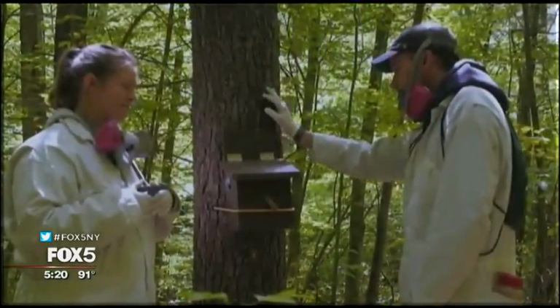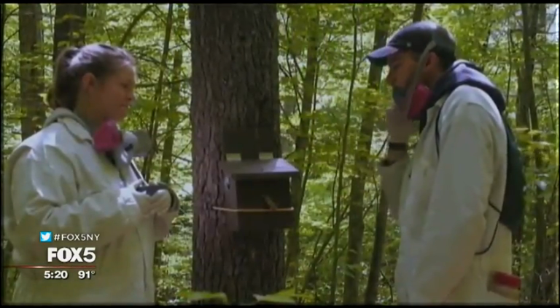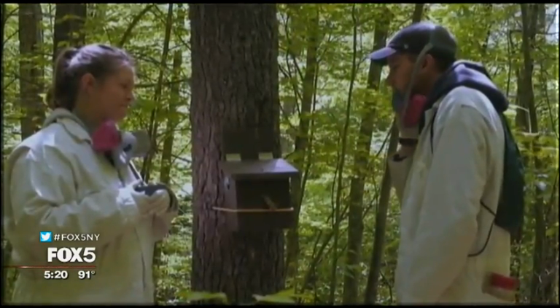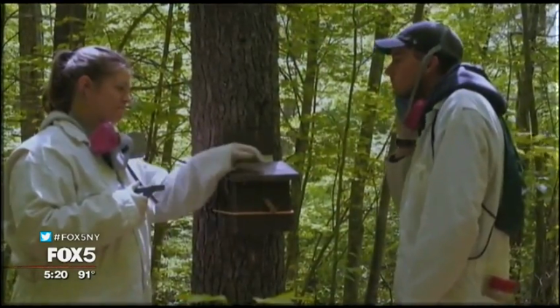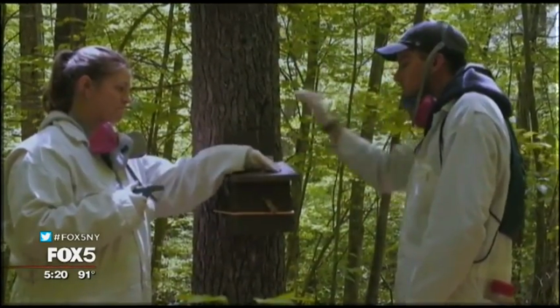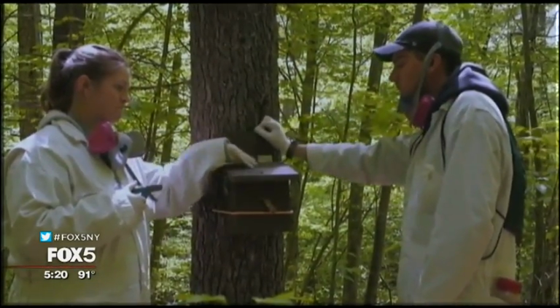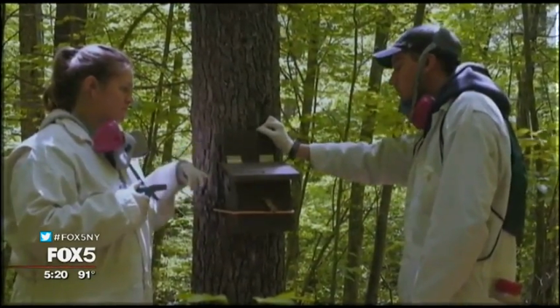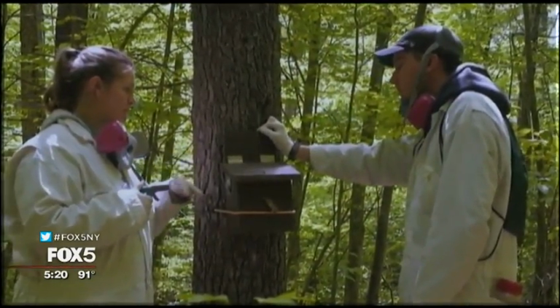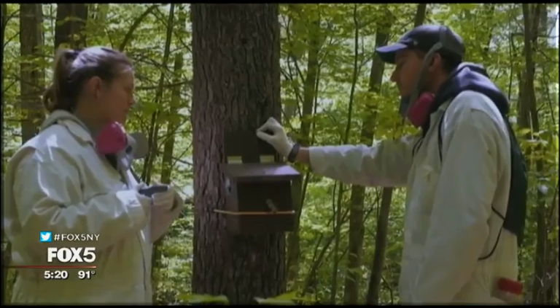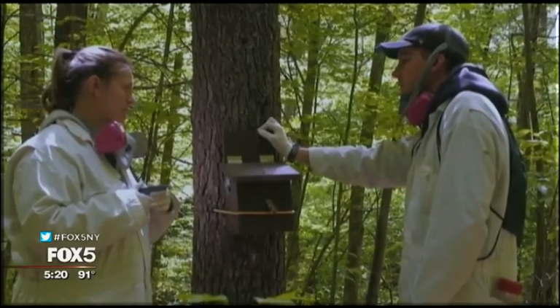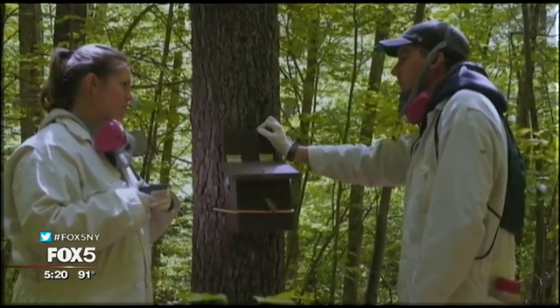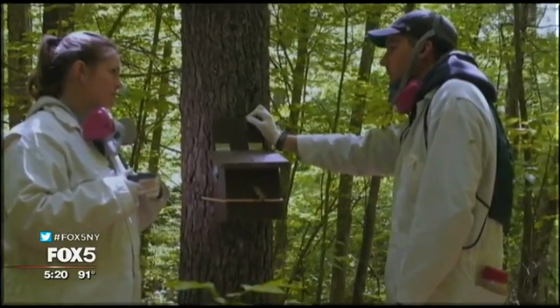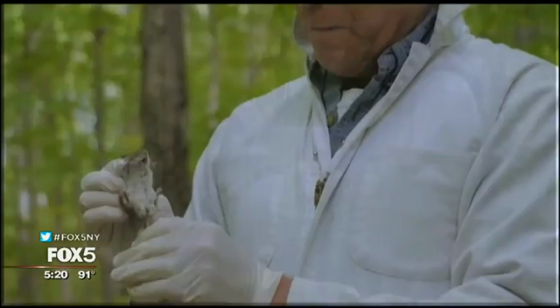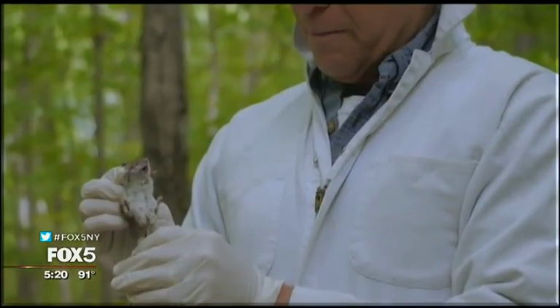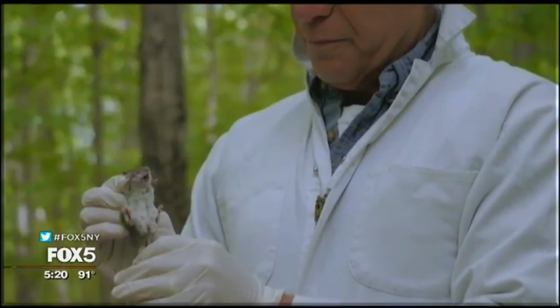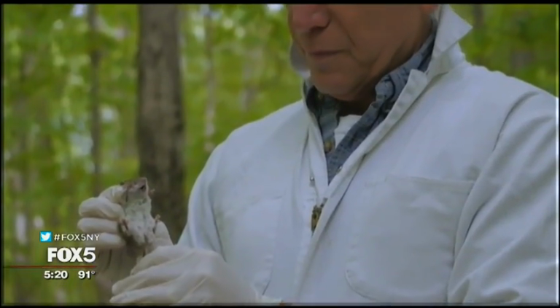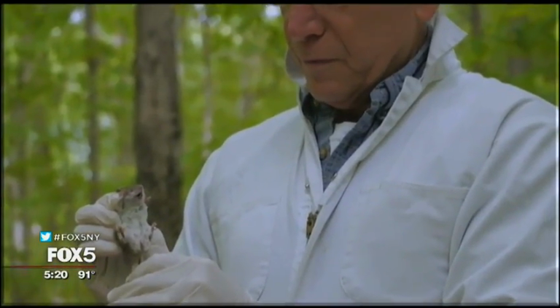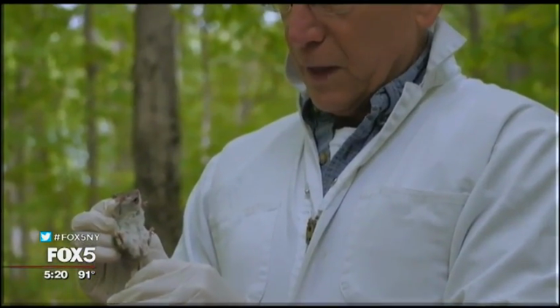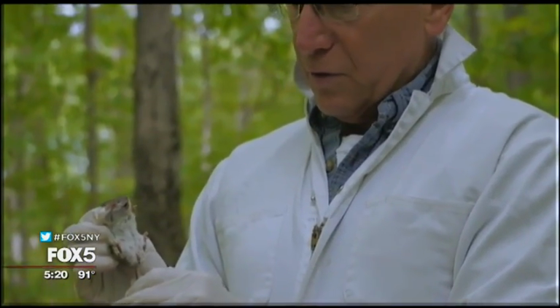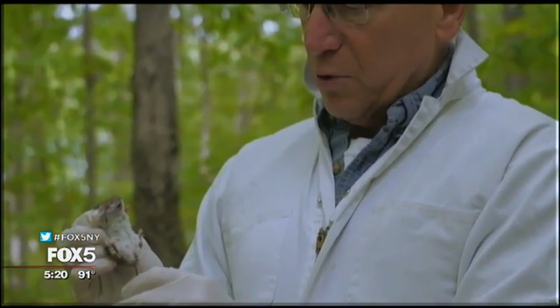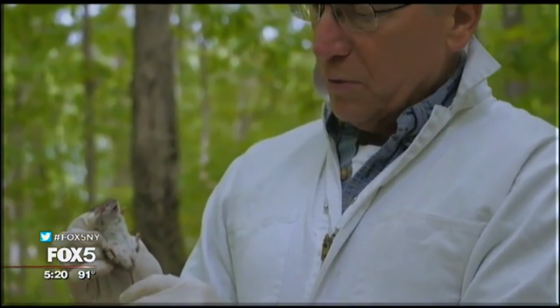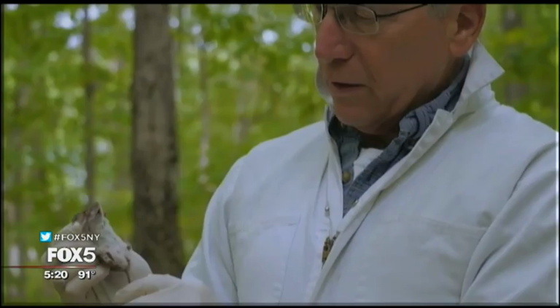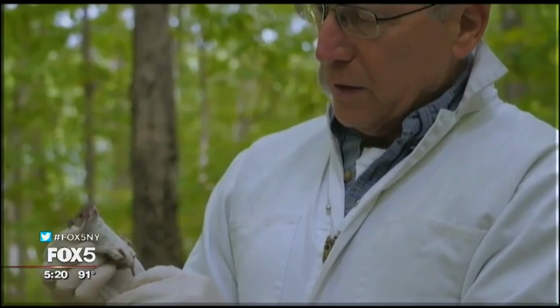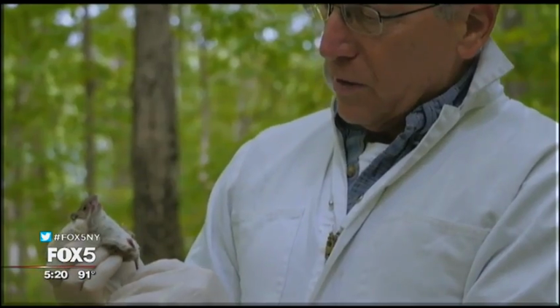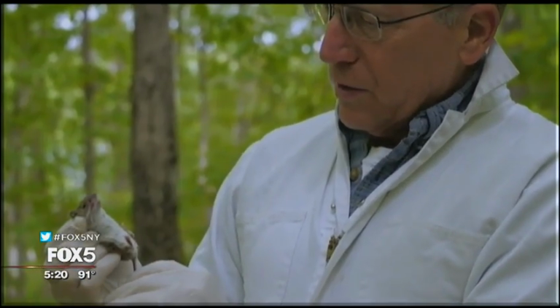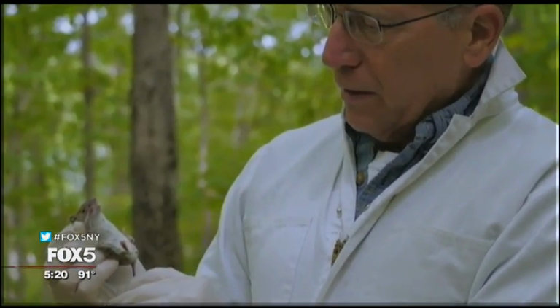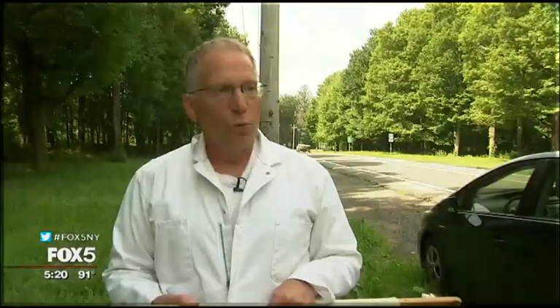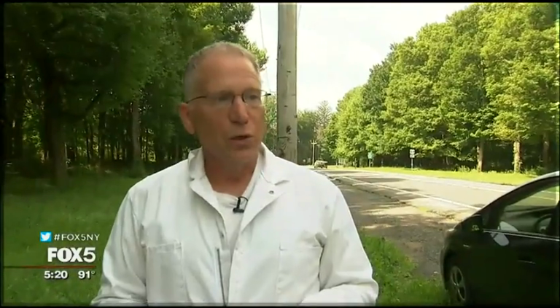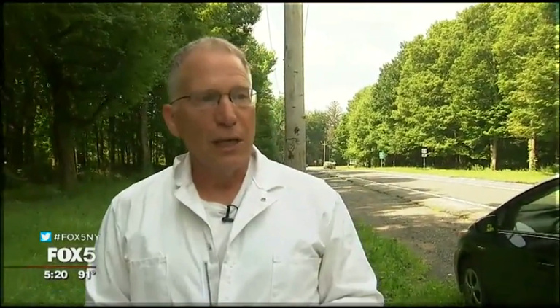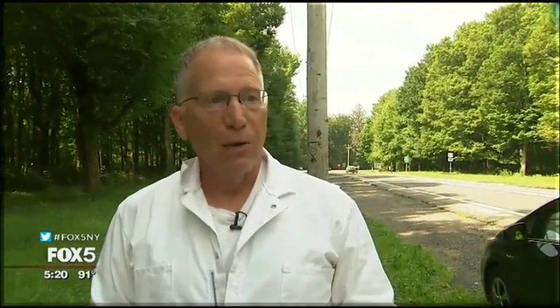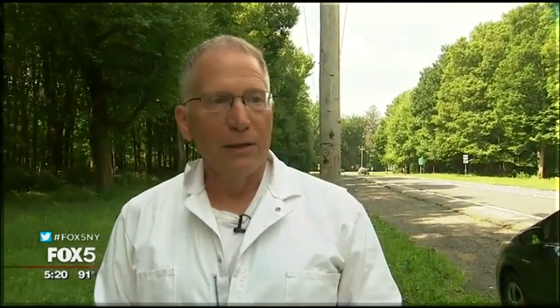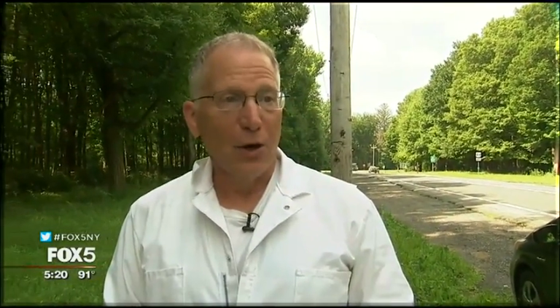They also deploy bait boxes to attract rodents. In the box is an insecticide that kills ticks on mice and chipmunks — two animals responsible for infecting ticks with the bacteria that causes Lyme disease.